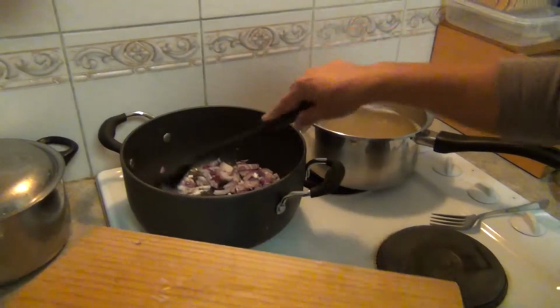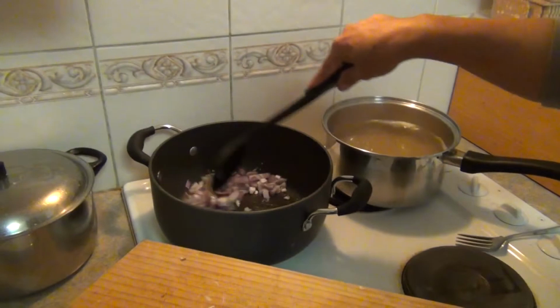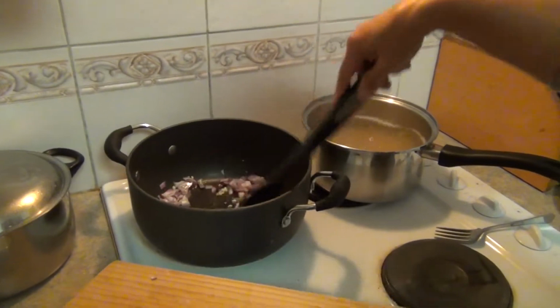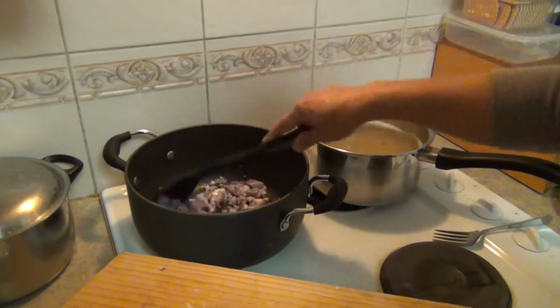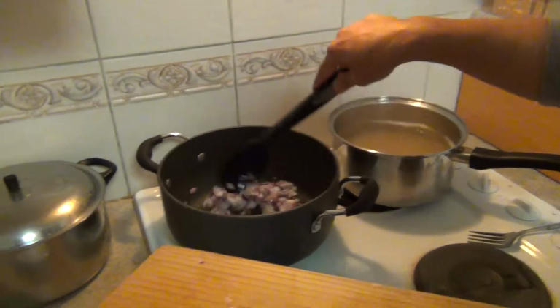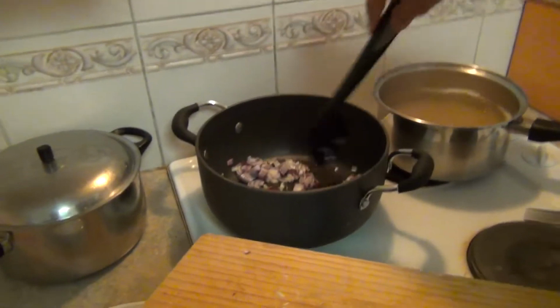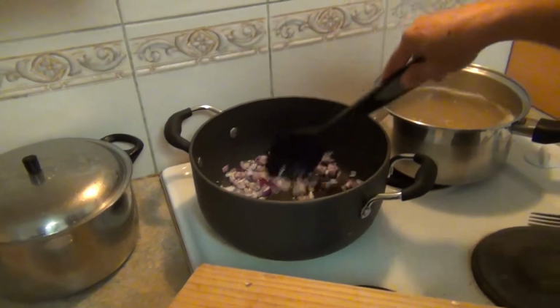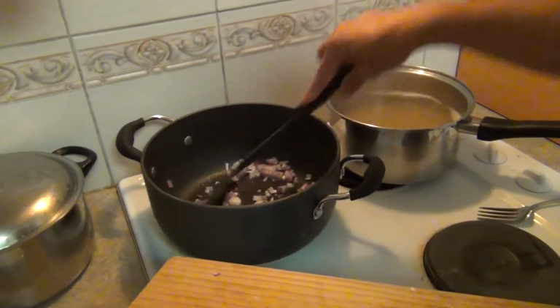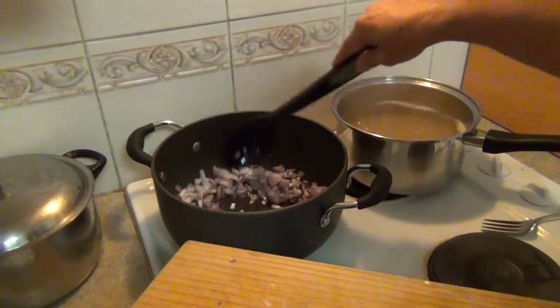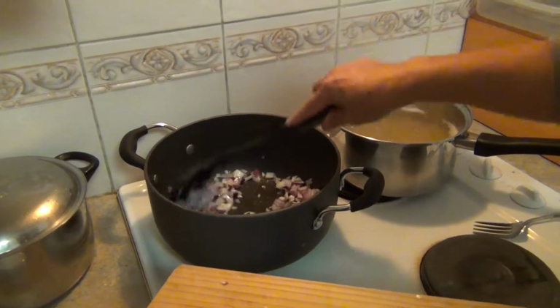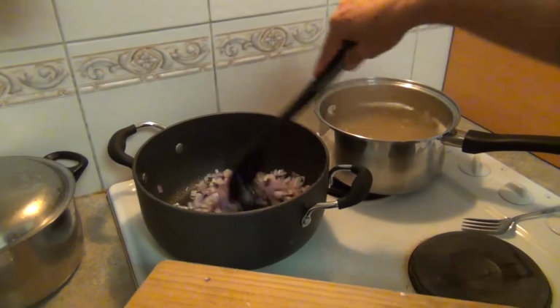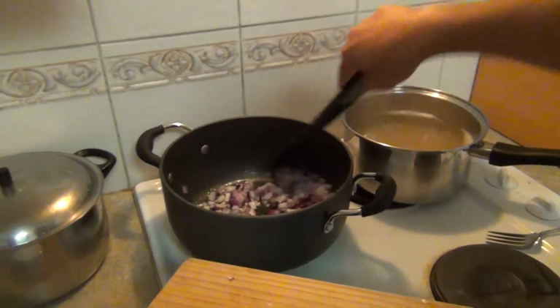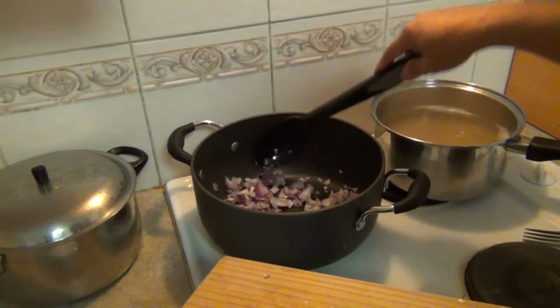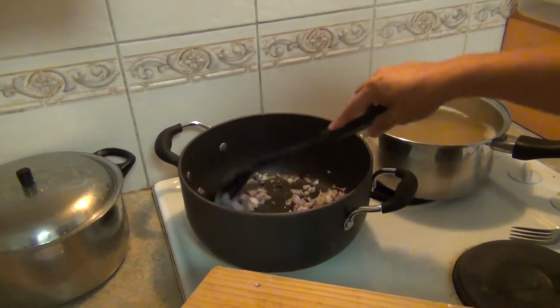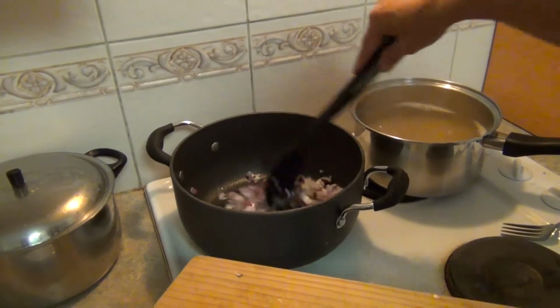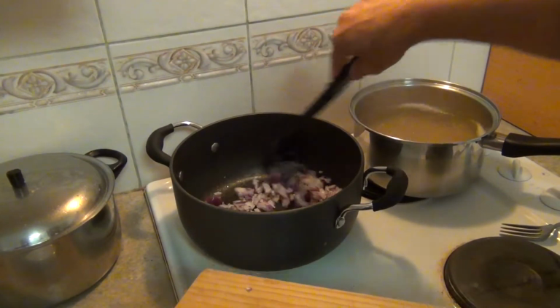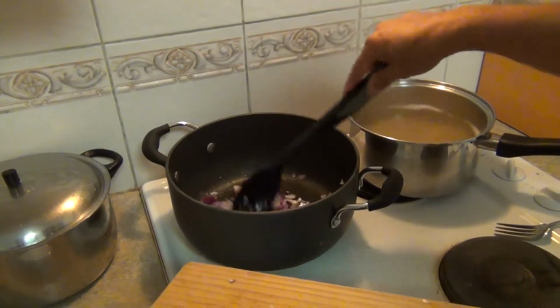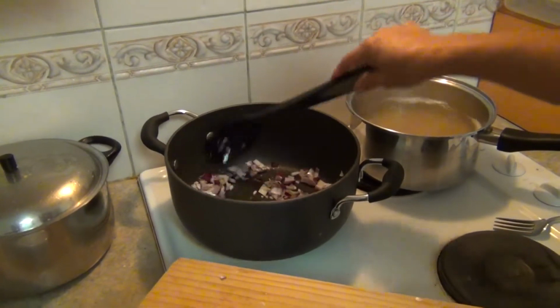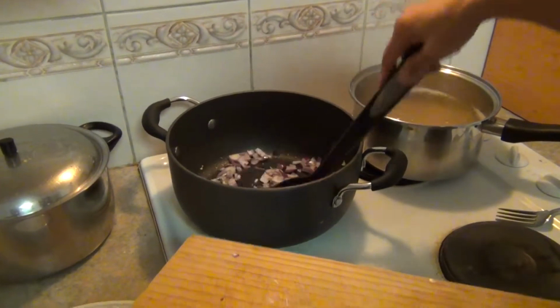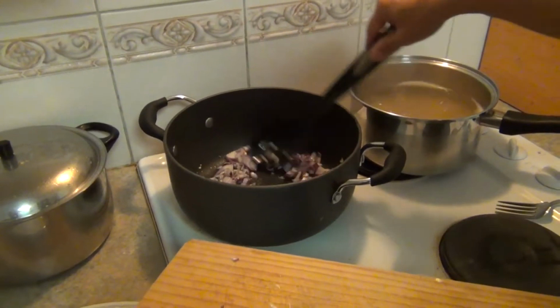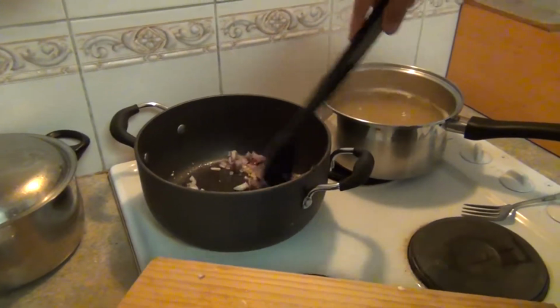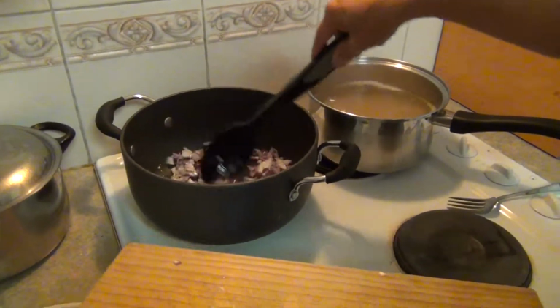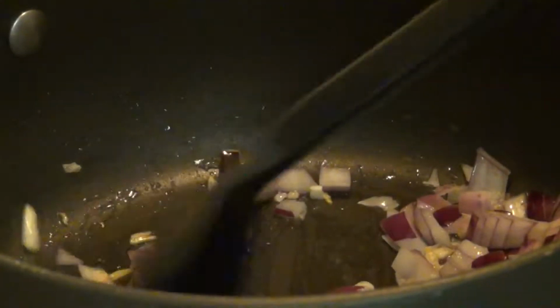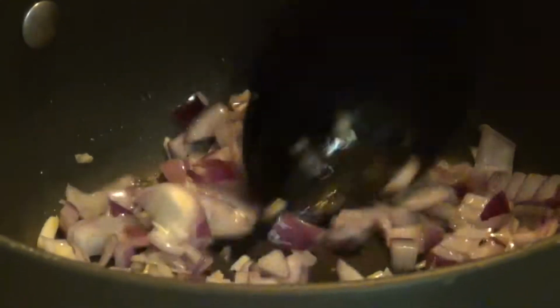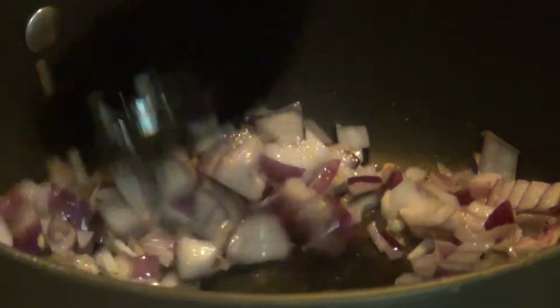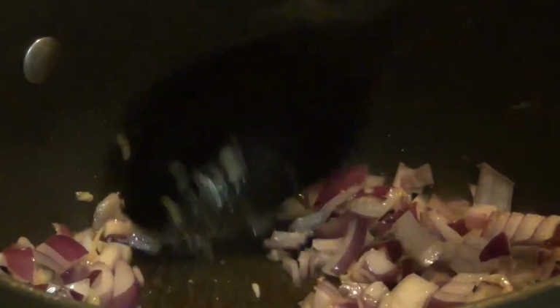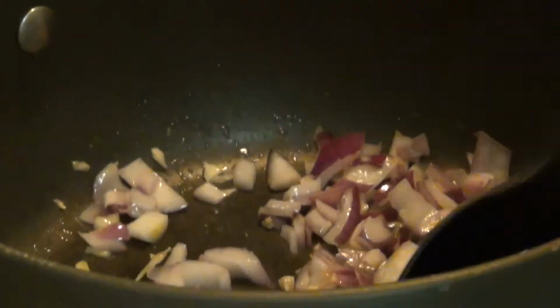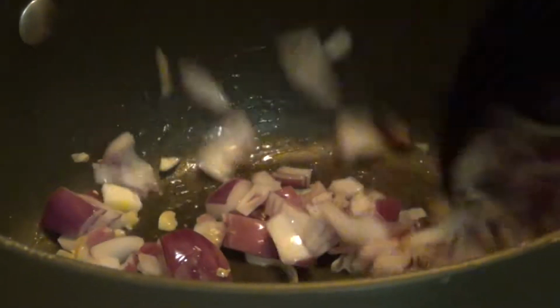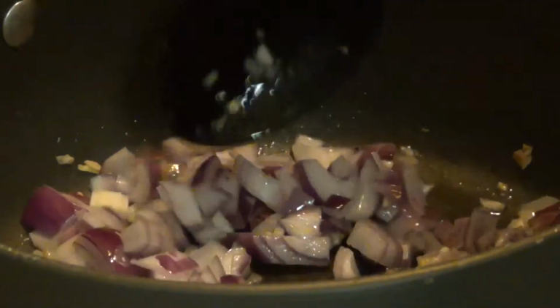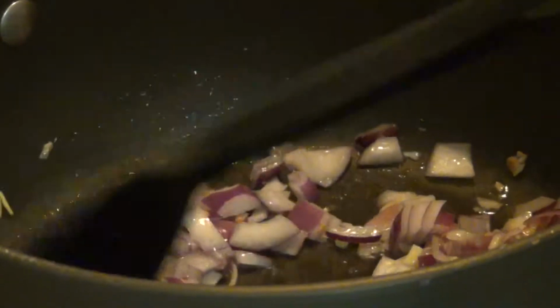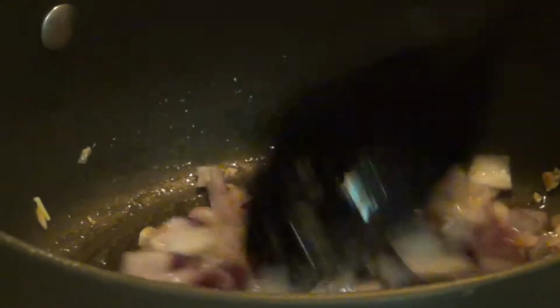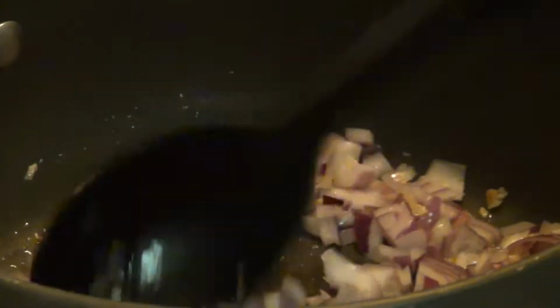It's brown. It's still tasty. I like it brown, some other people don't. It's not very fine — this is just how you do it.